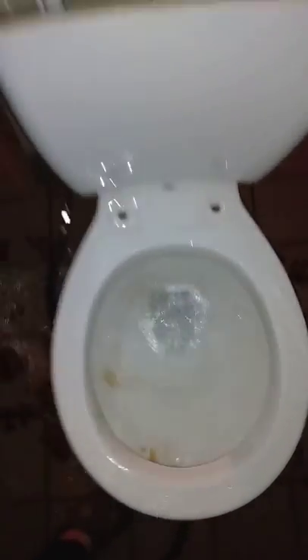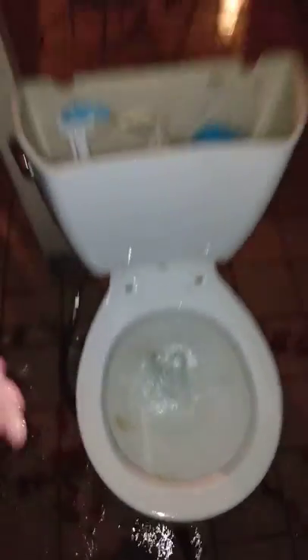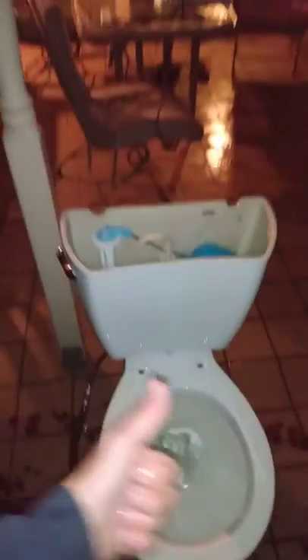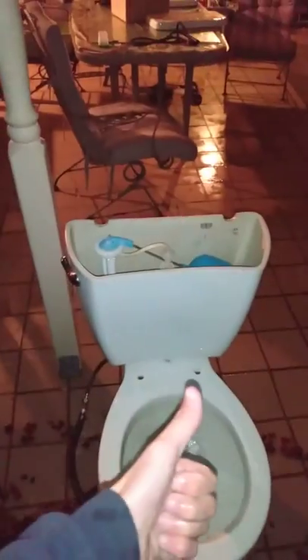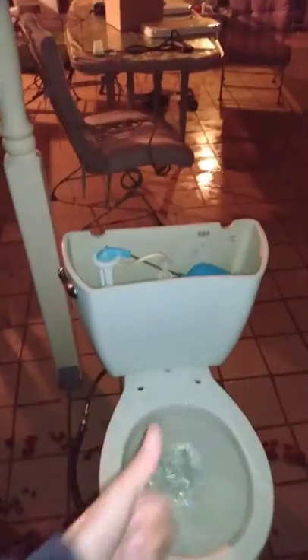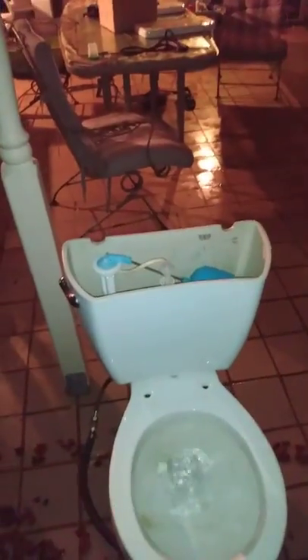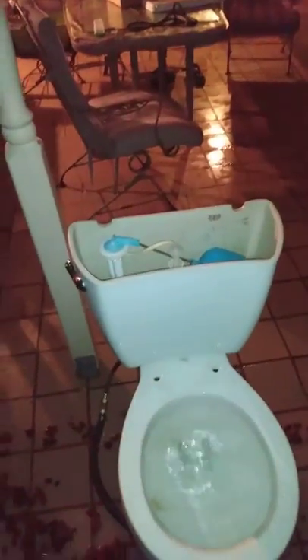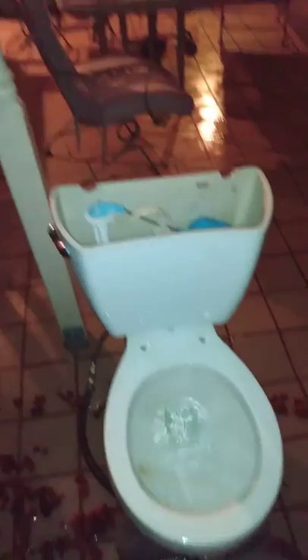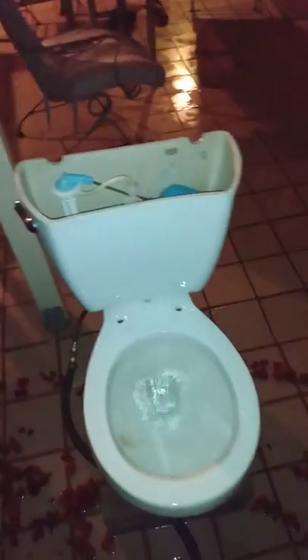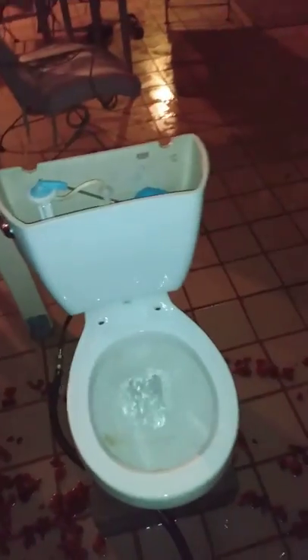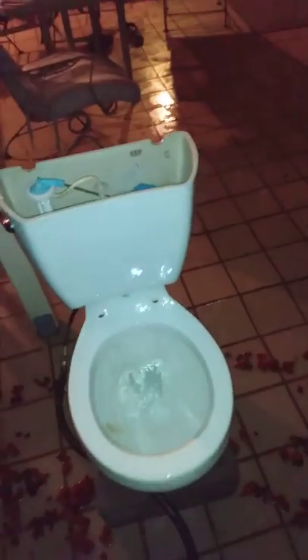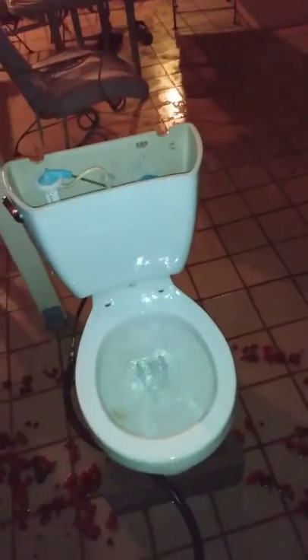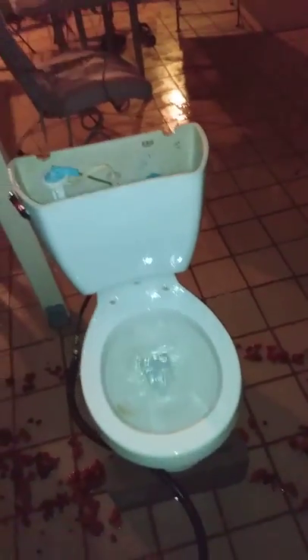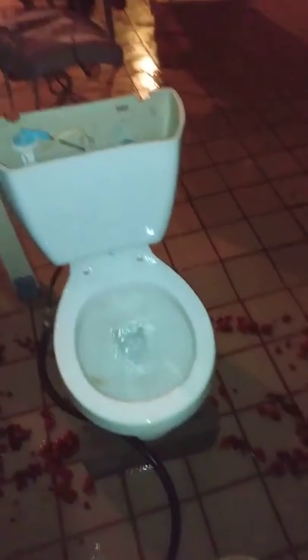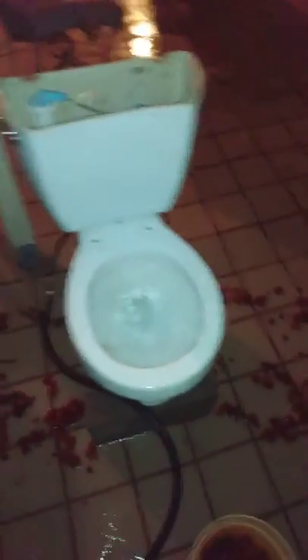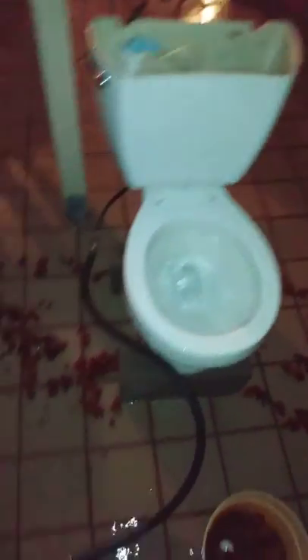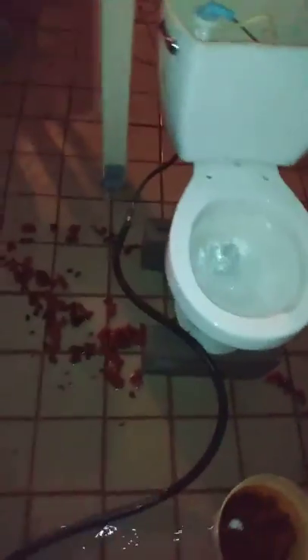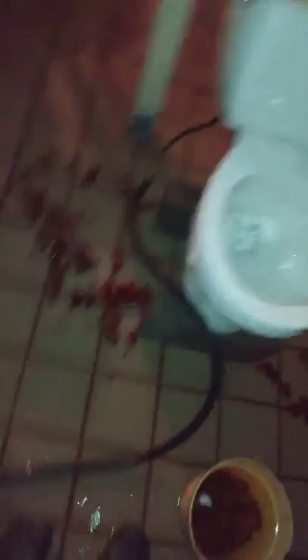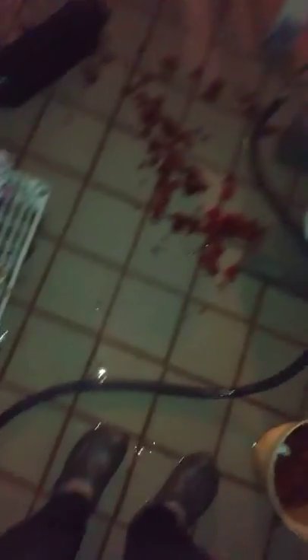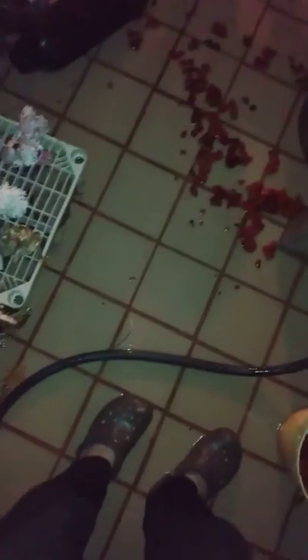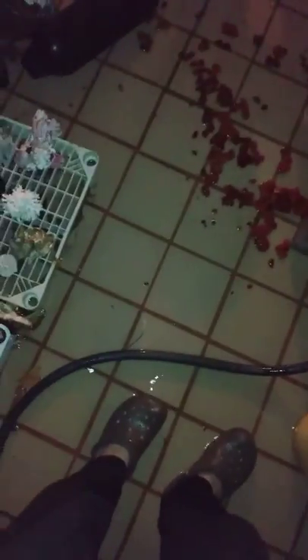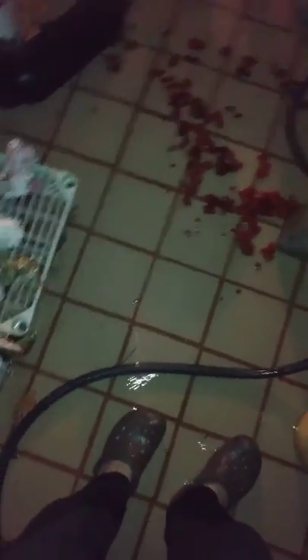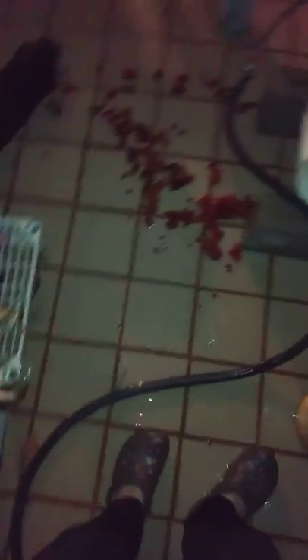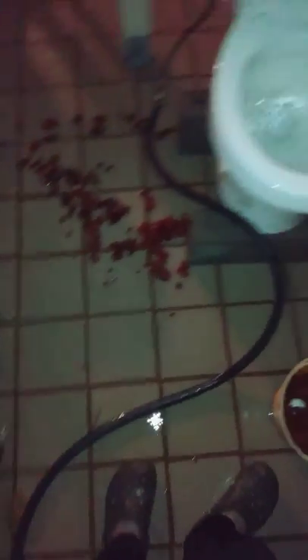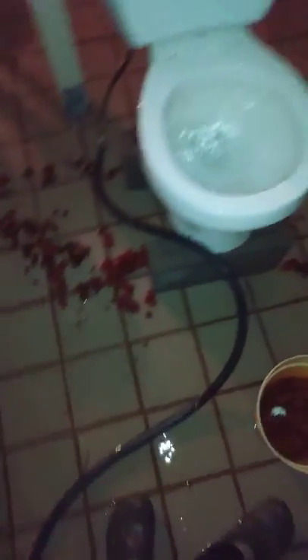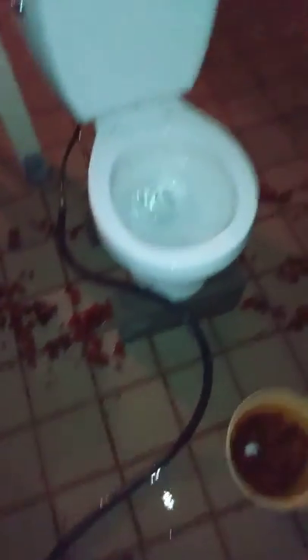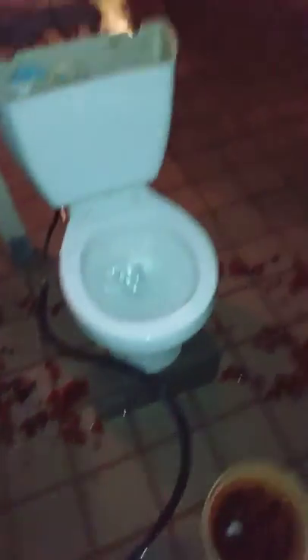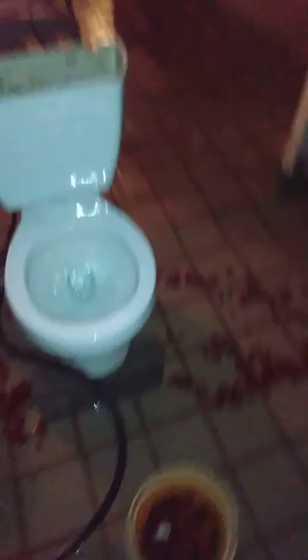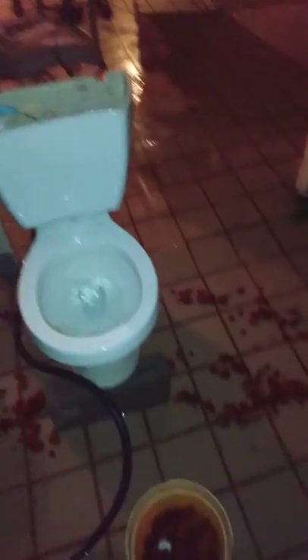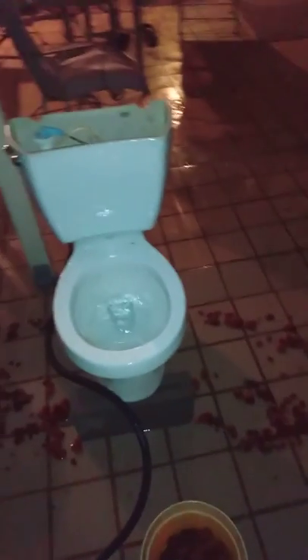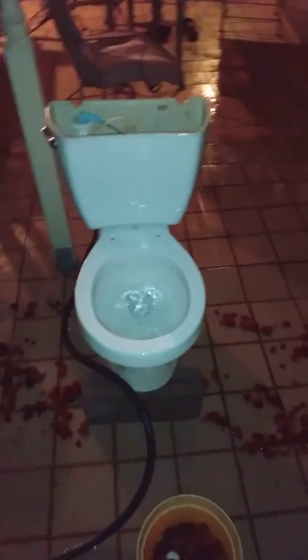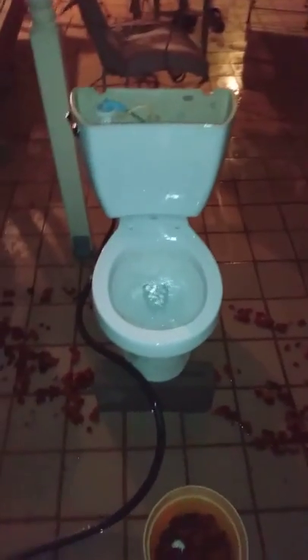Now, that's a bit more like it. Good job. Without that wire in the trapway and those leaves, it's a pretty good toilet.